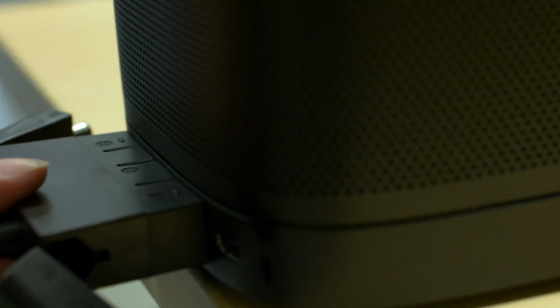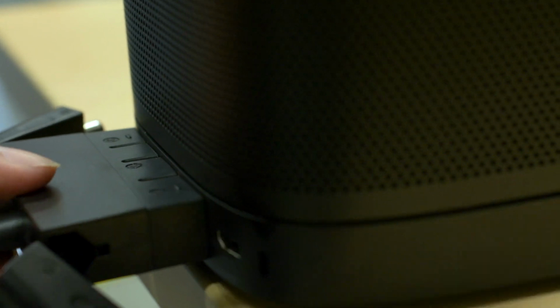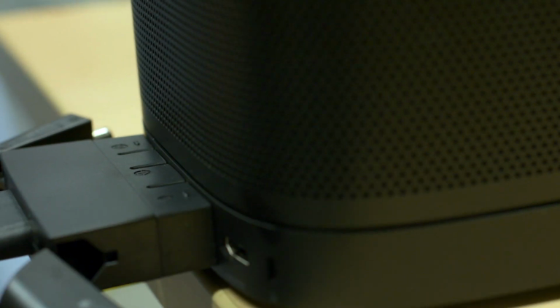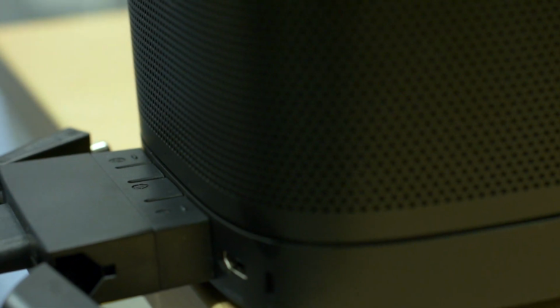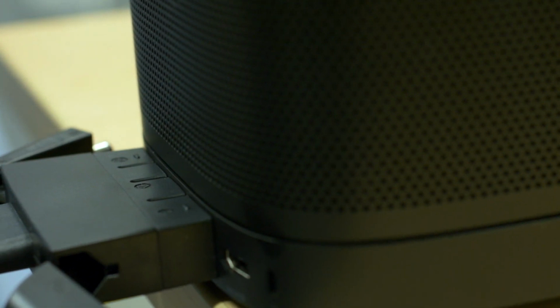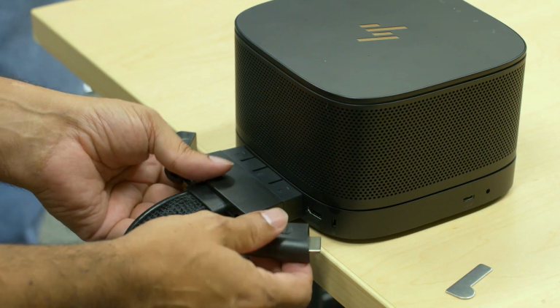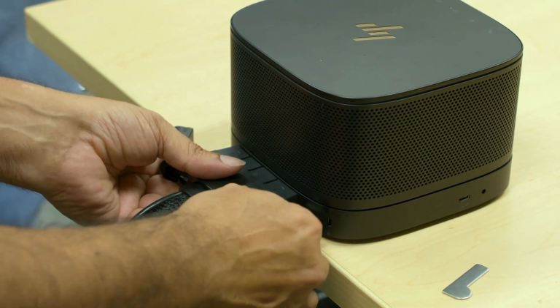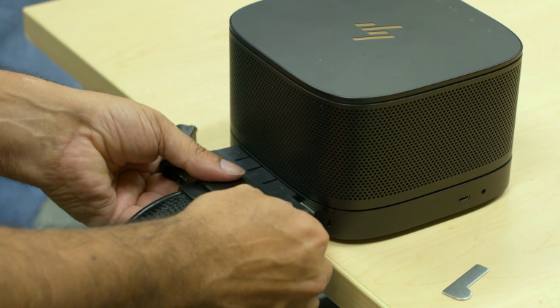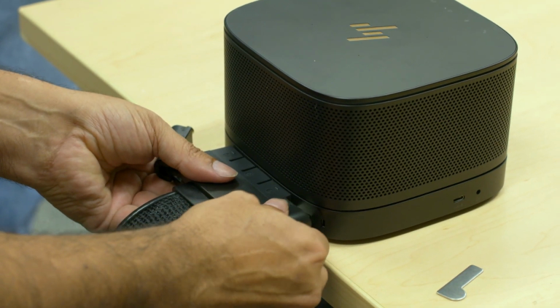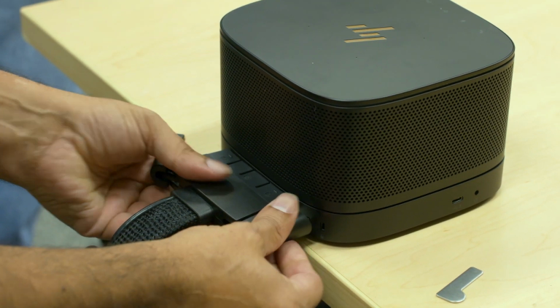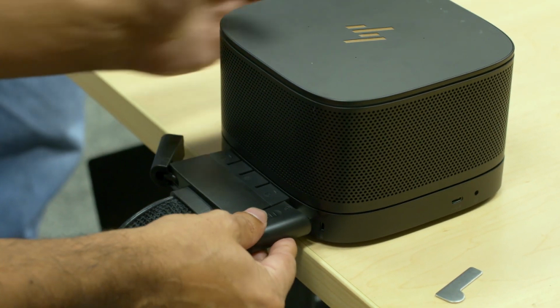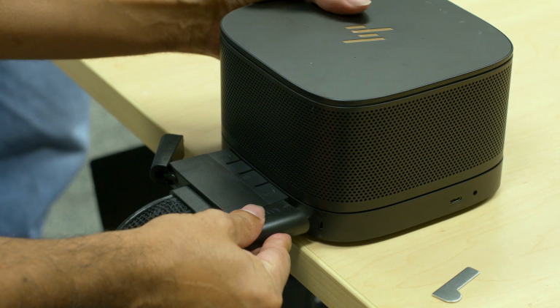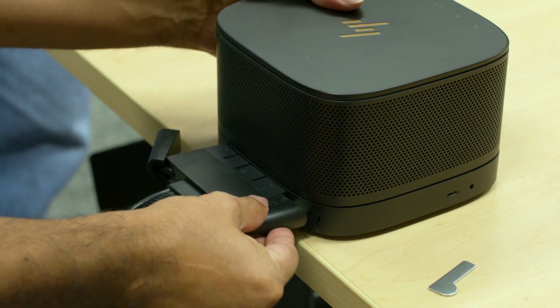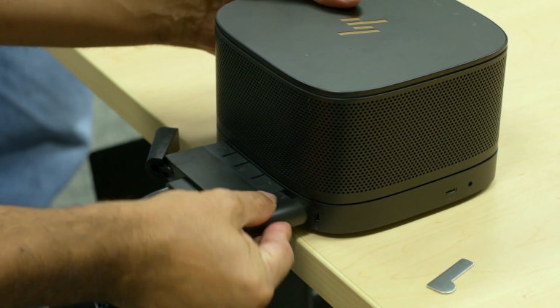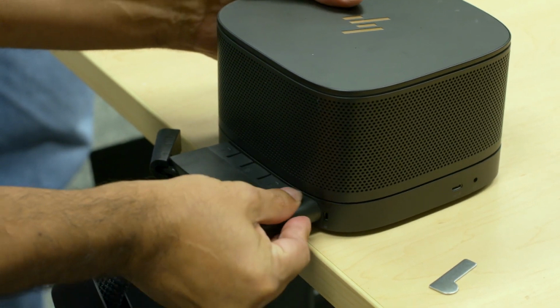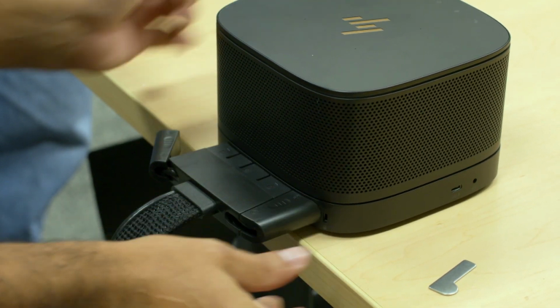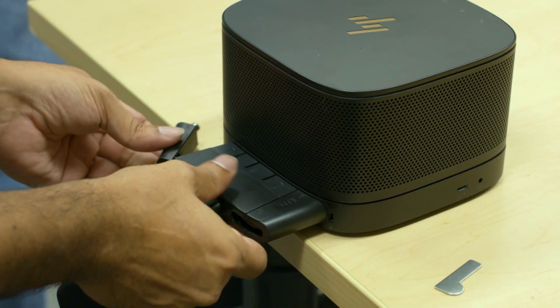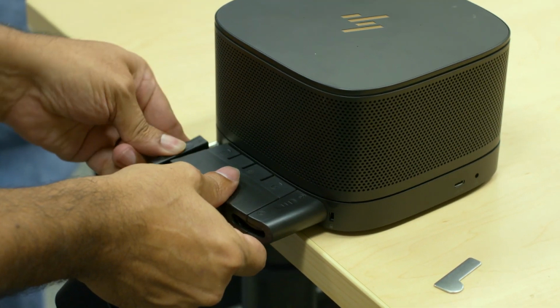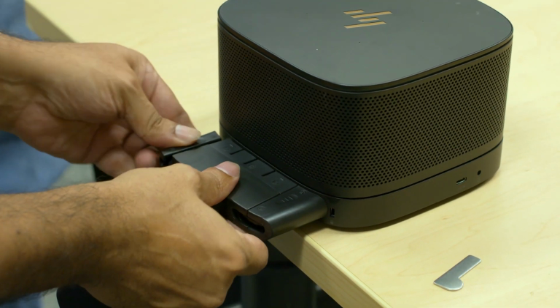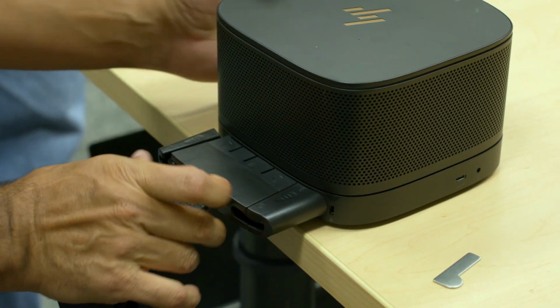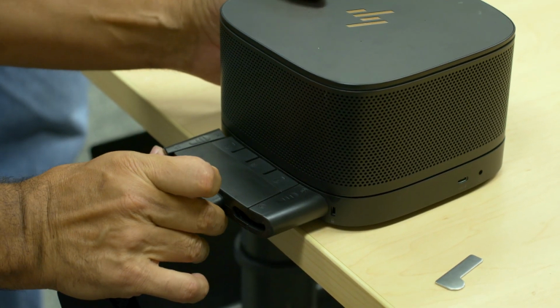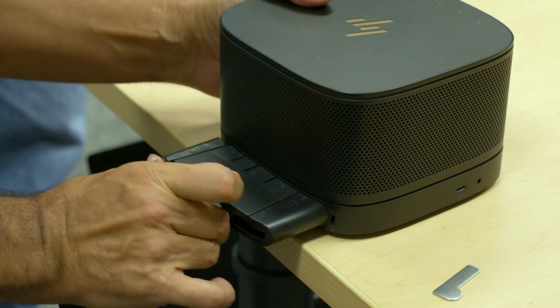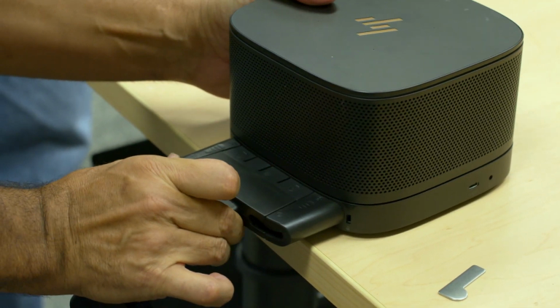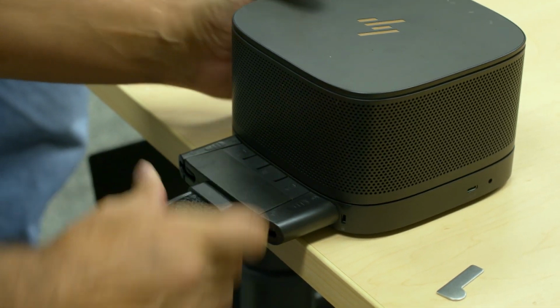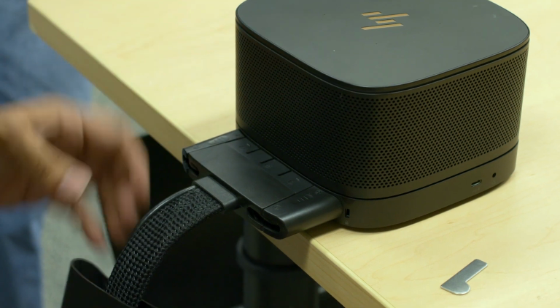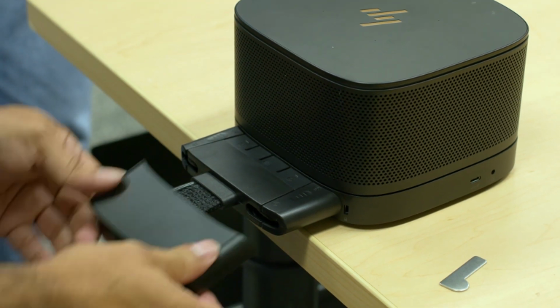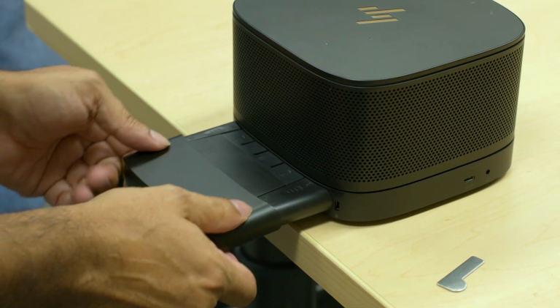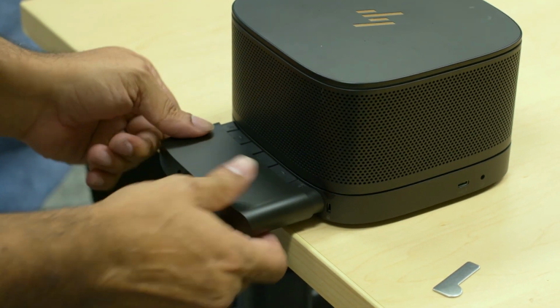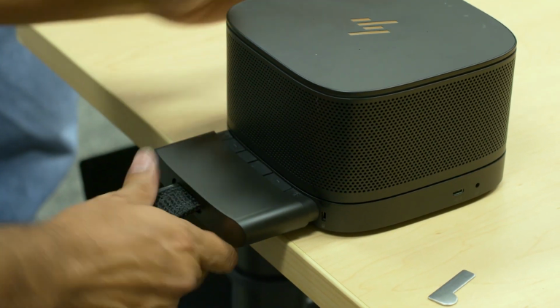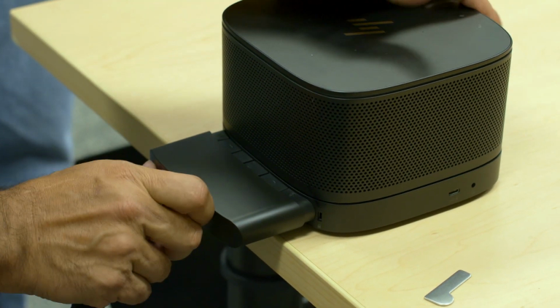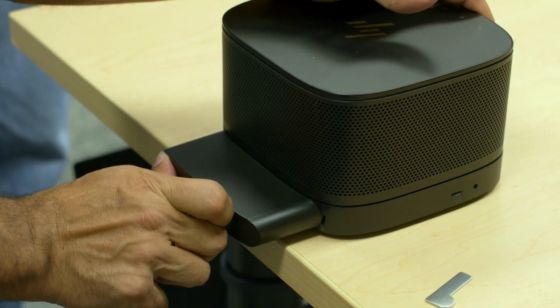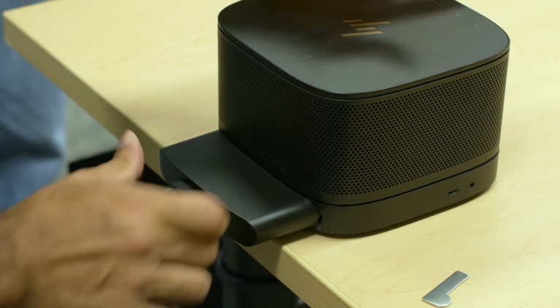Then finish the installation with the HDMI connector, then the power connector, and then the cover for a proper installation.